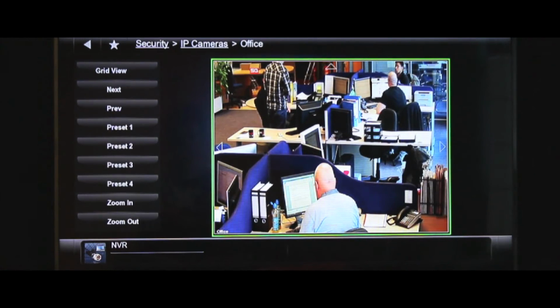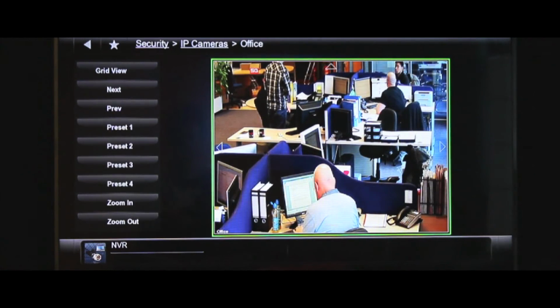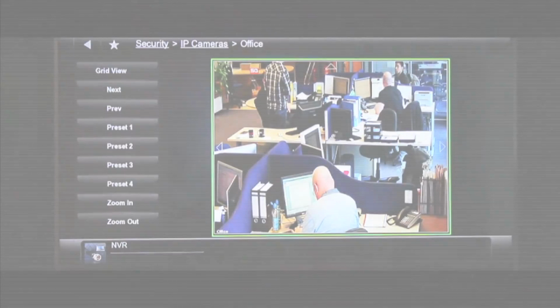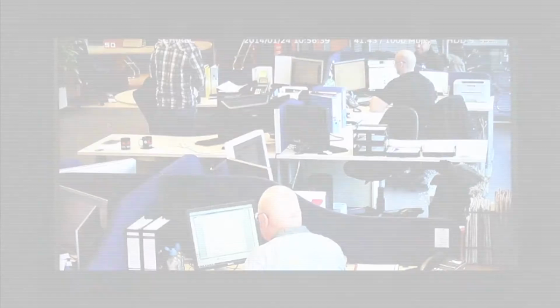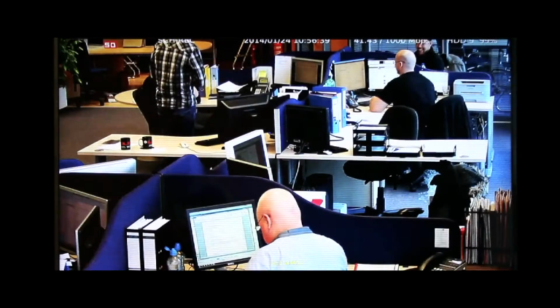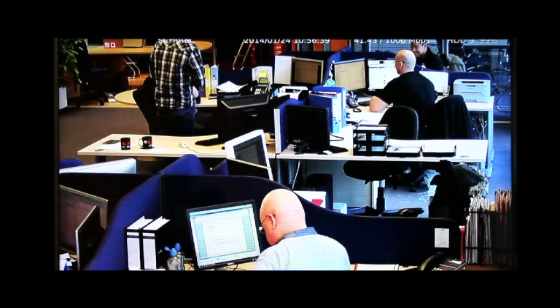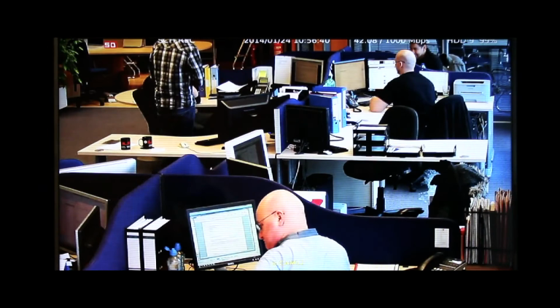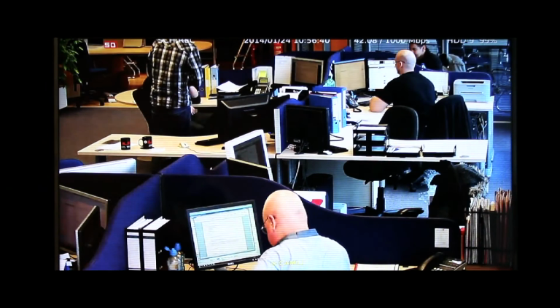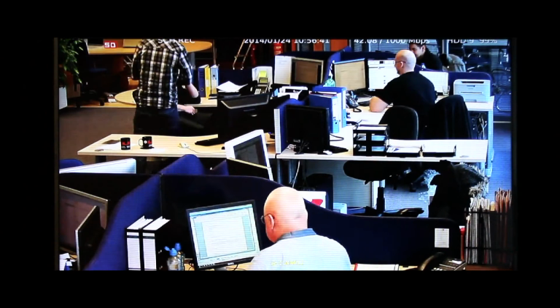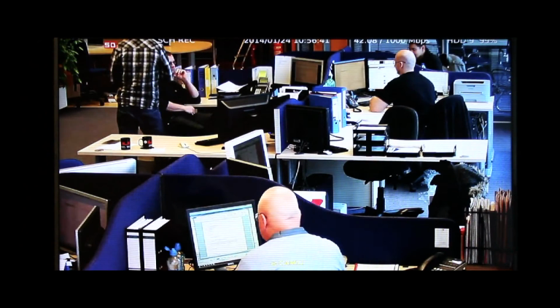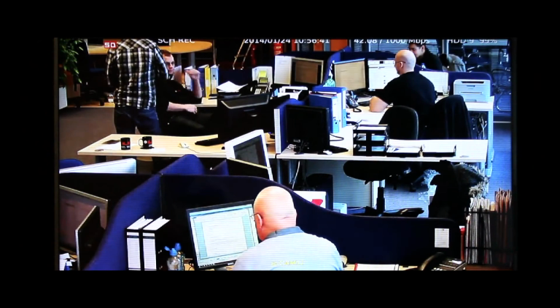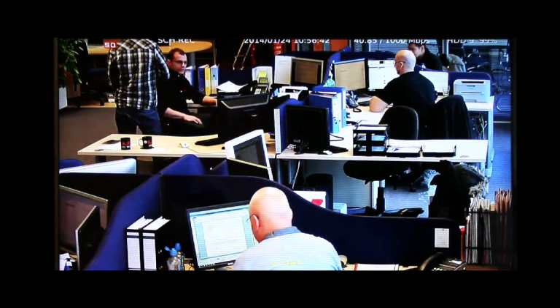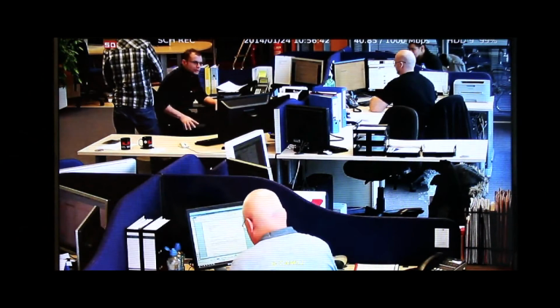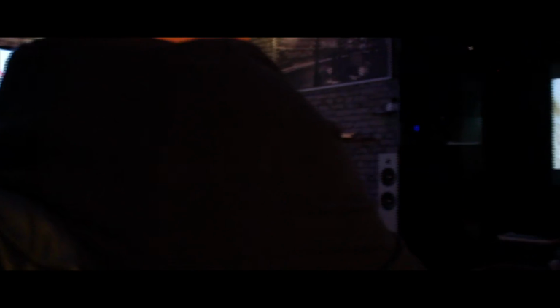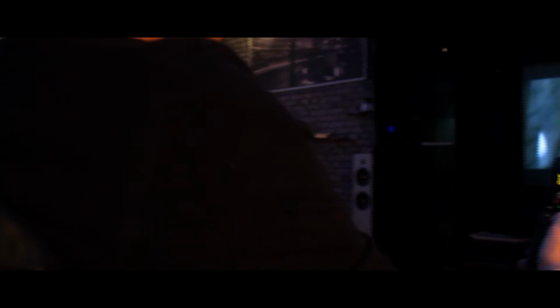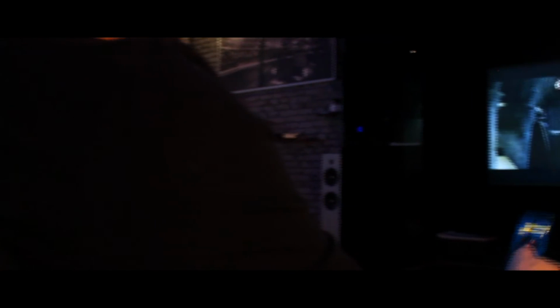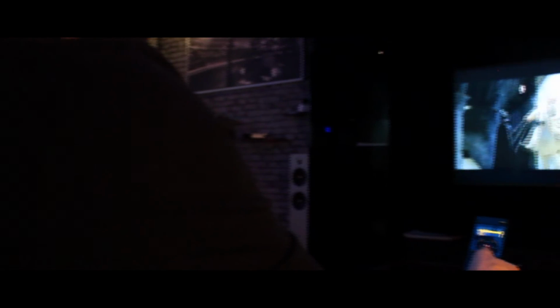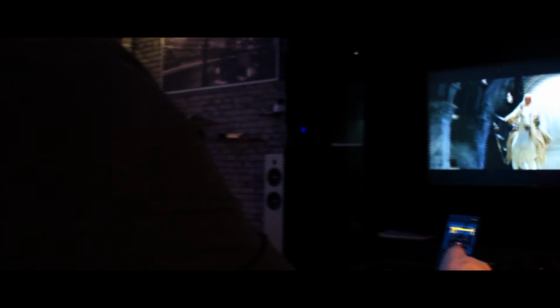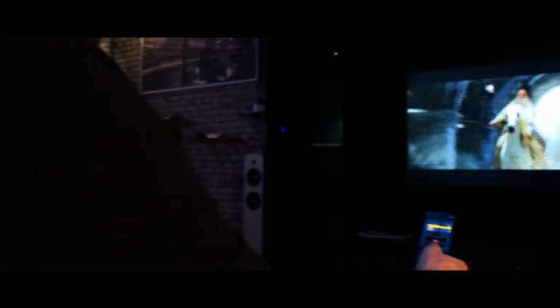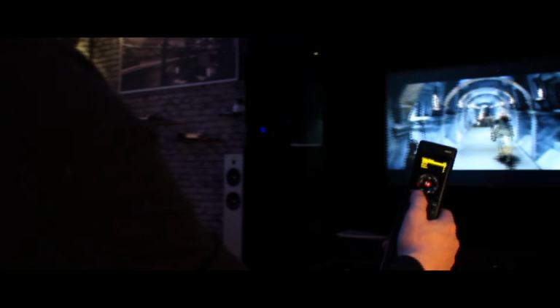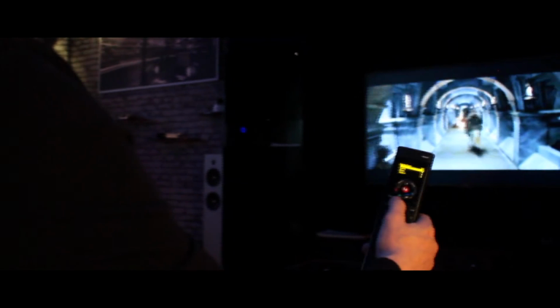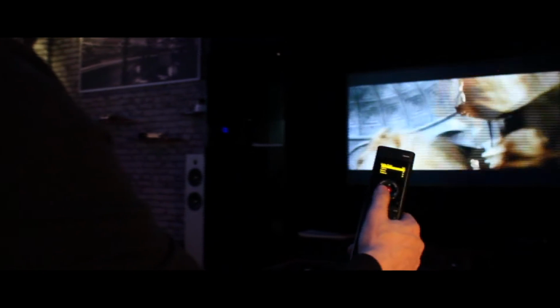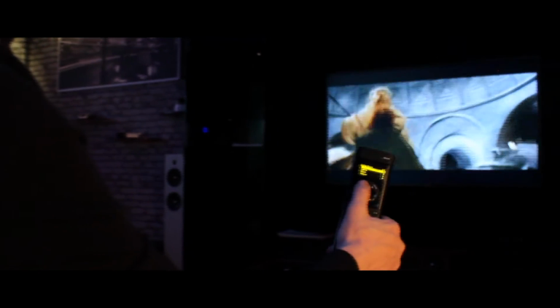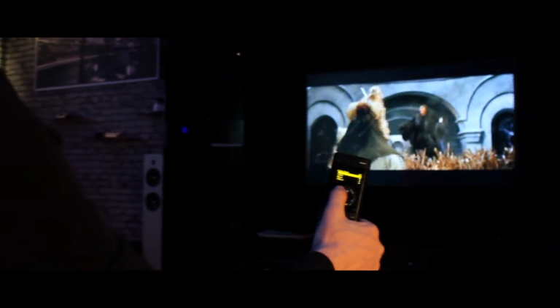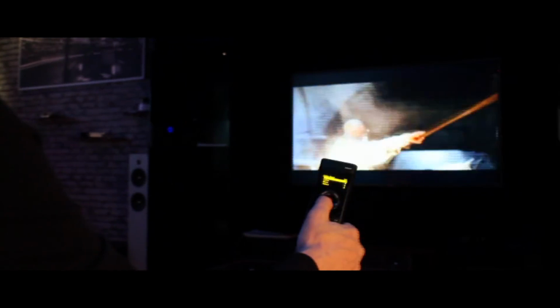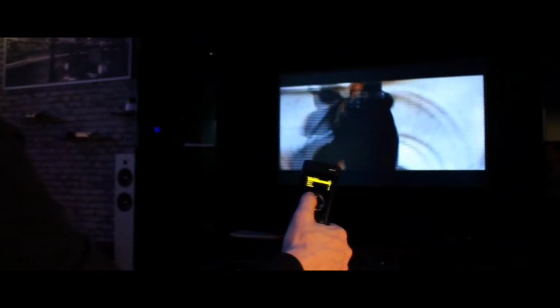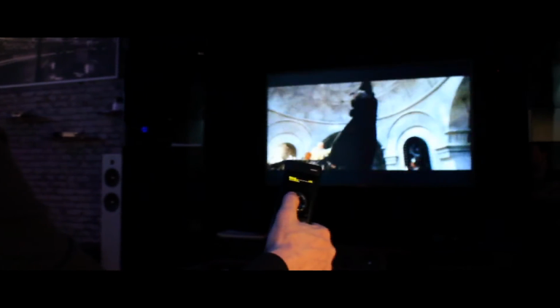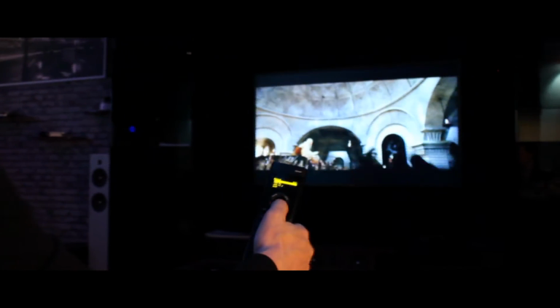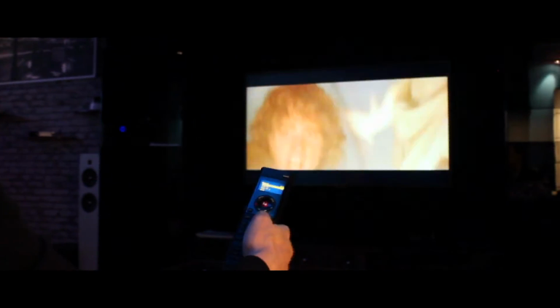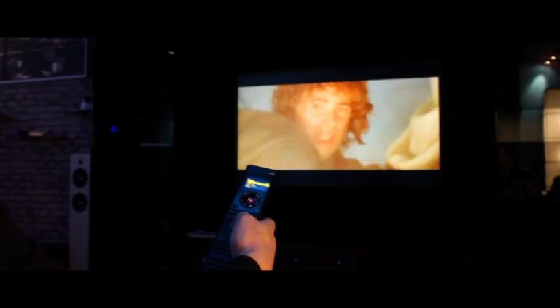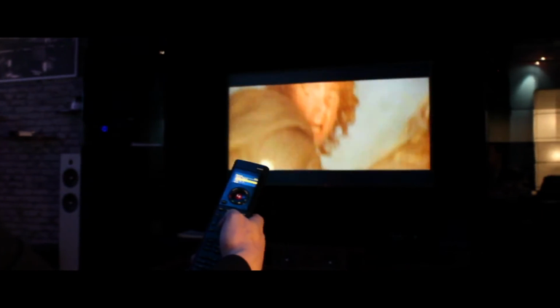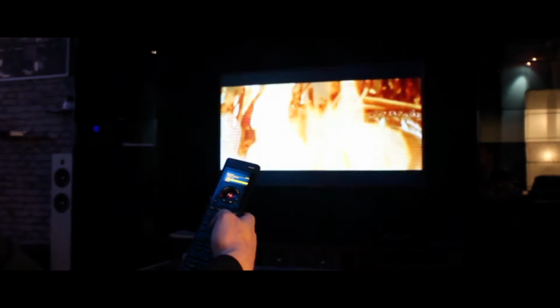Finally, the ability to view real-time 1080p images through your Control 4 system. Introducing the new Leland NVR driver, designed by ExtraVegetables for your Control 4 home automated system.